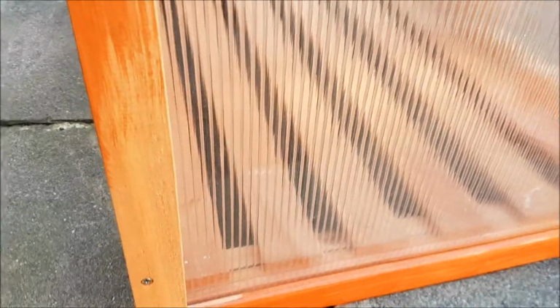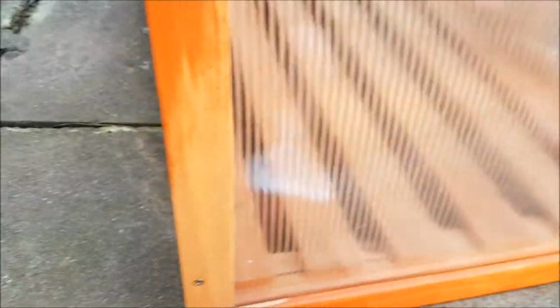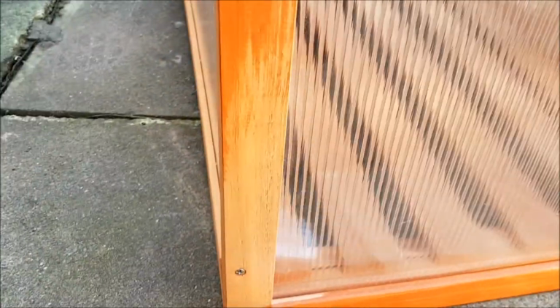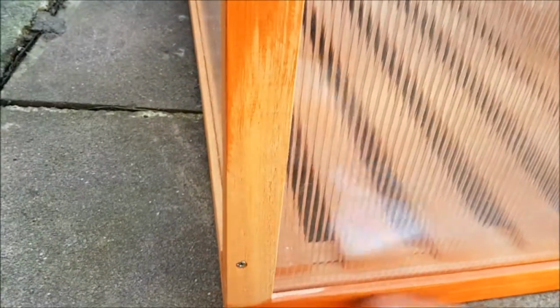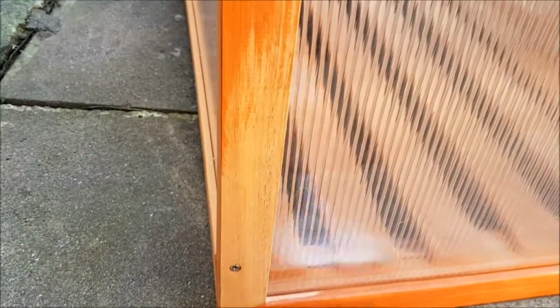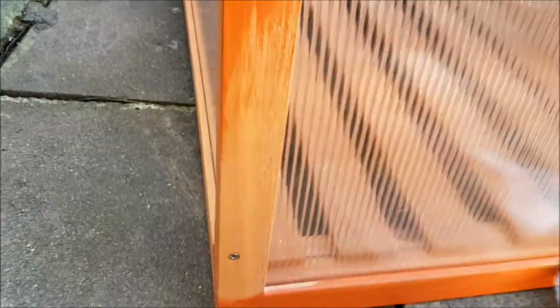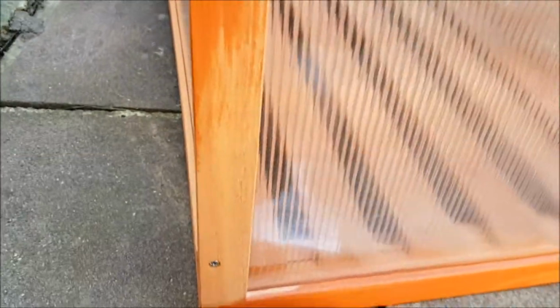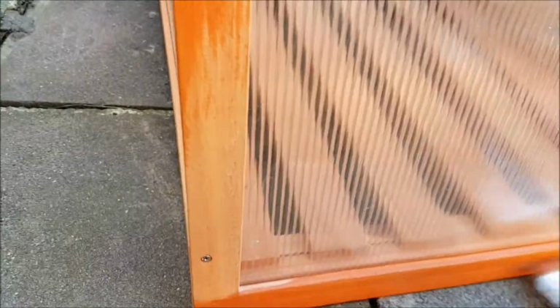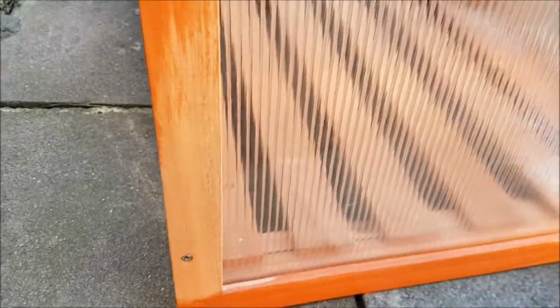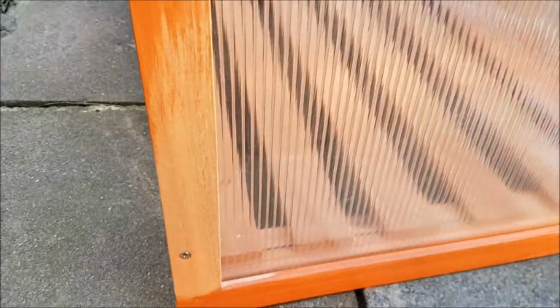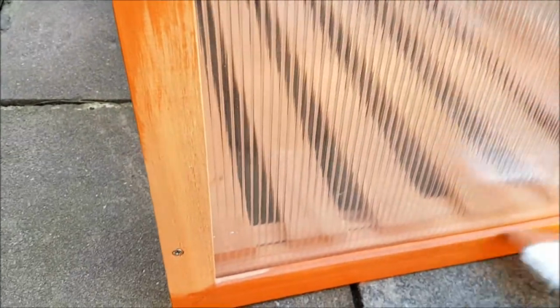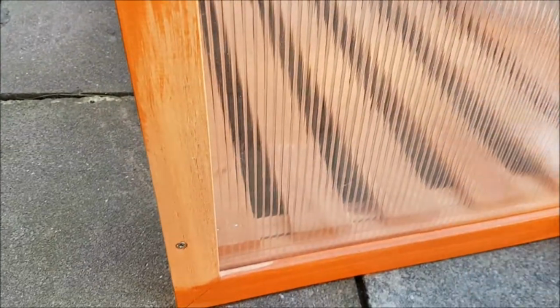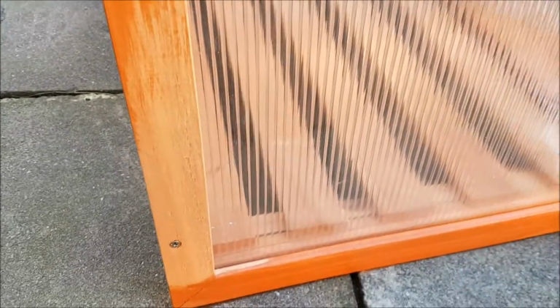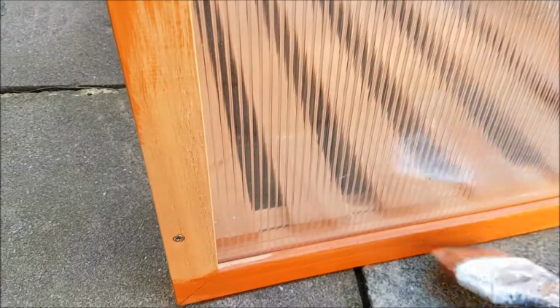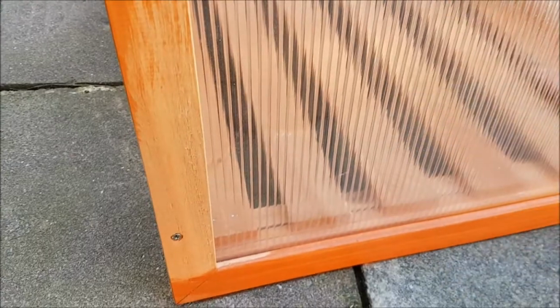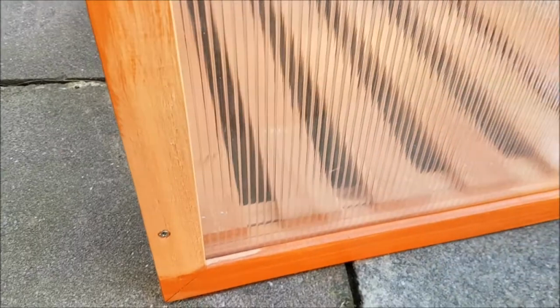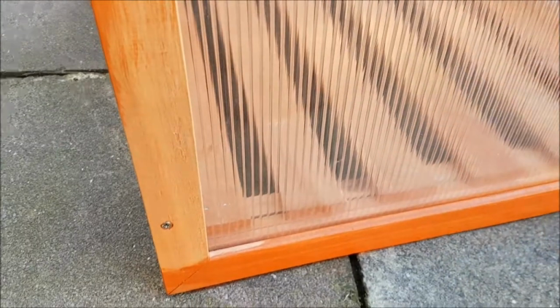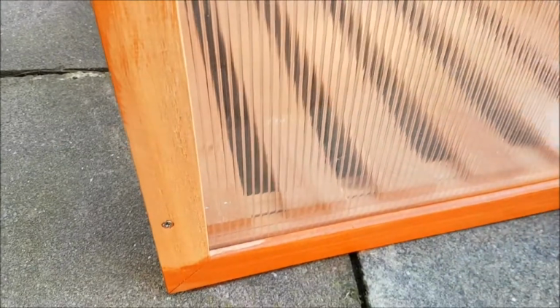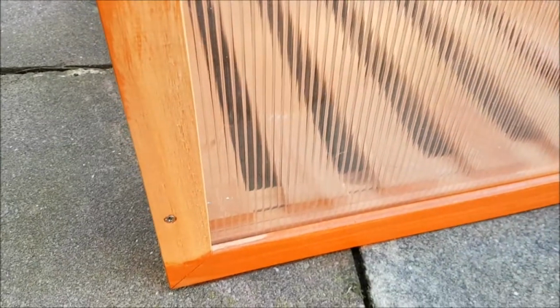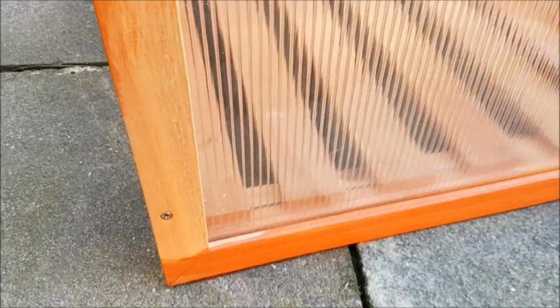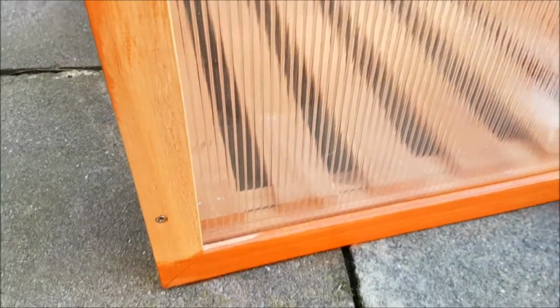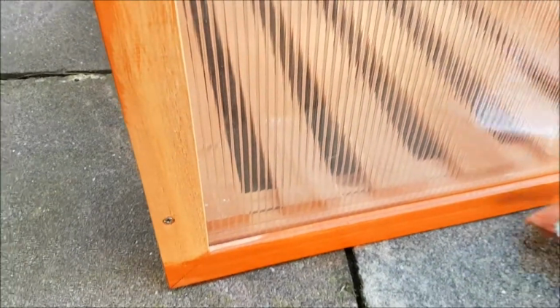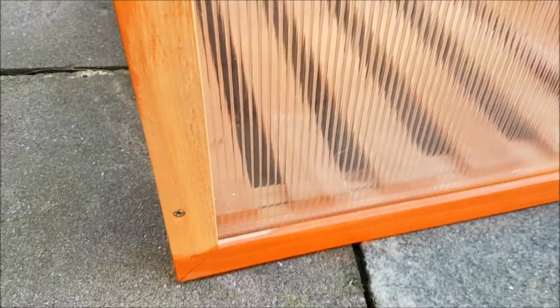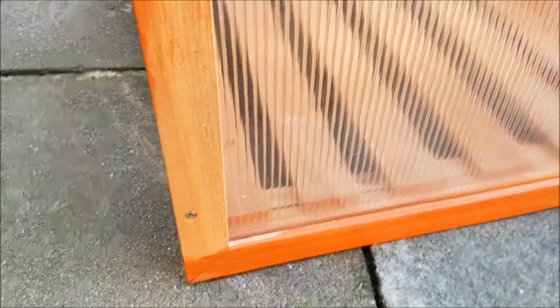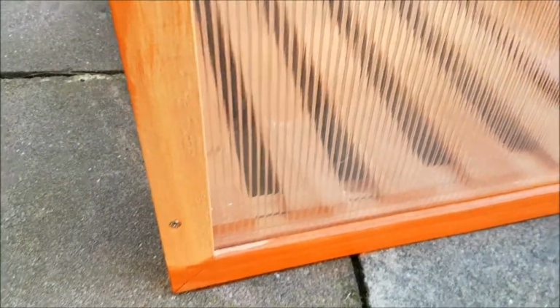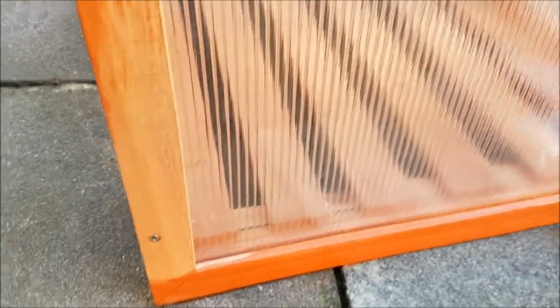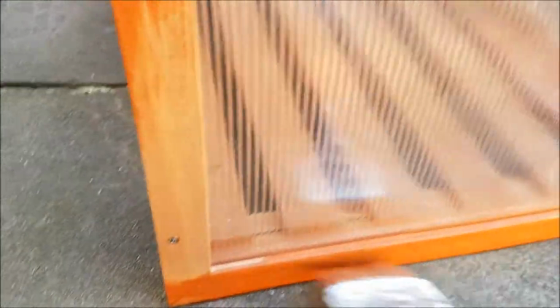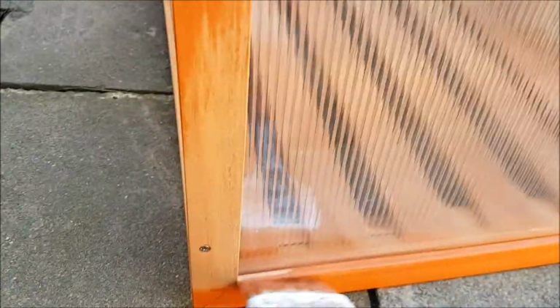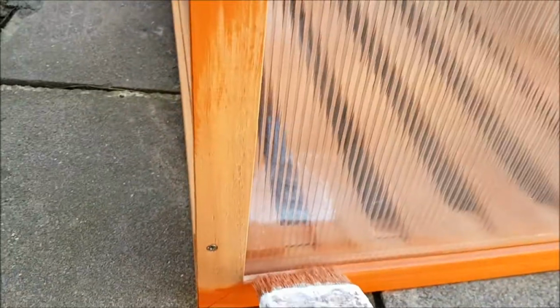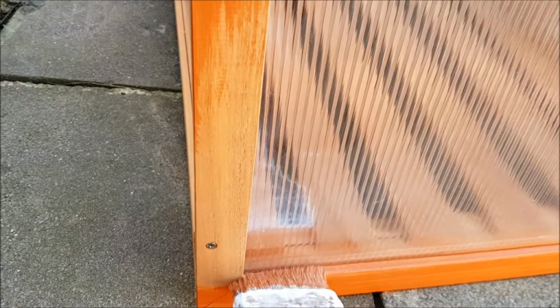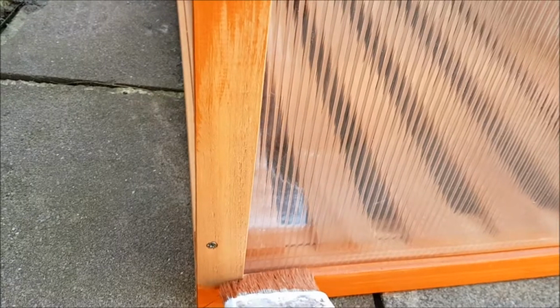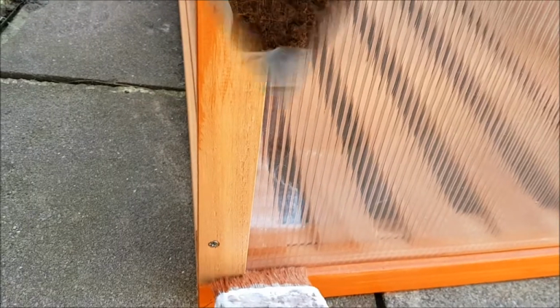White vinegar is really good. Even if your paint is like two or three decades old and it's stuck on a plug, white vinegar will take it off.